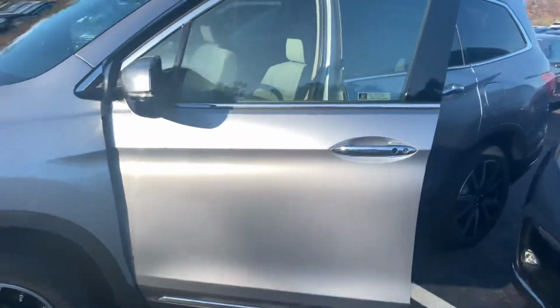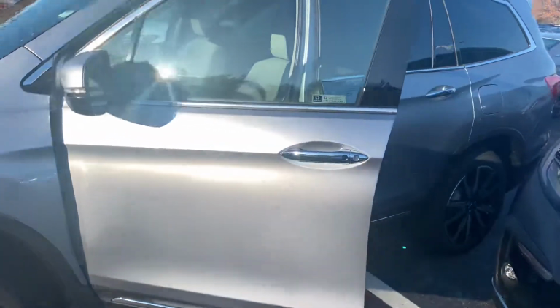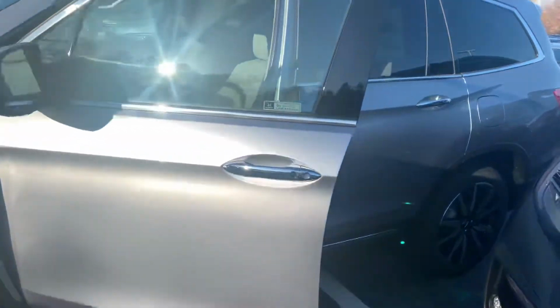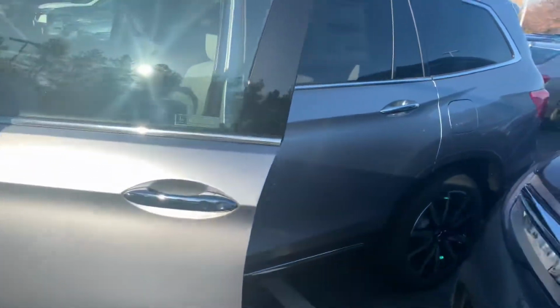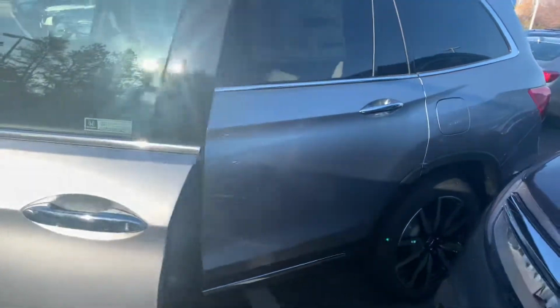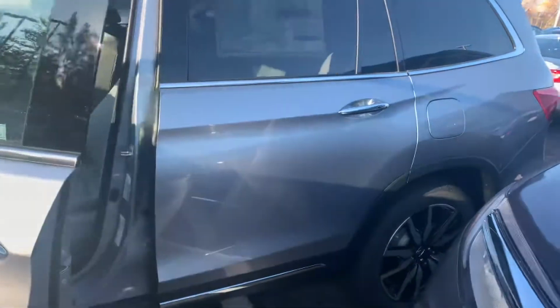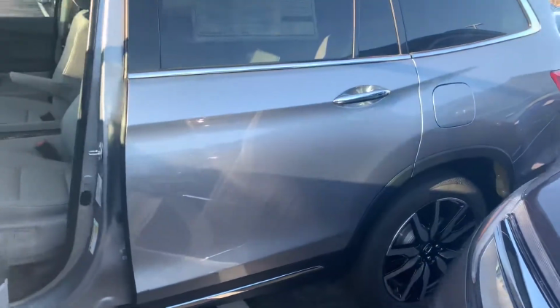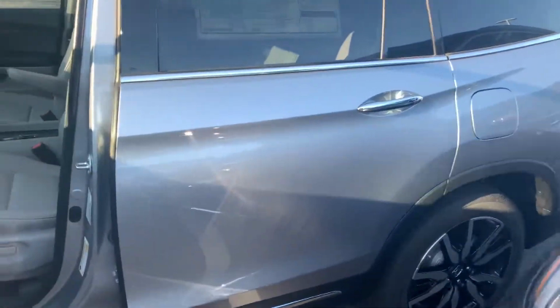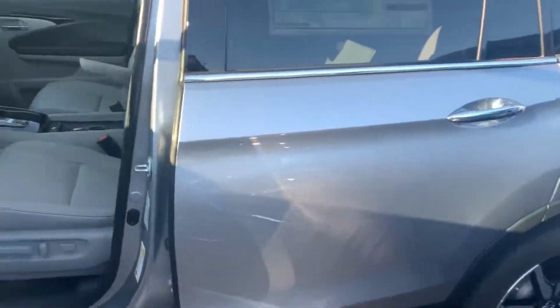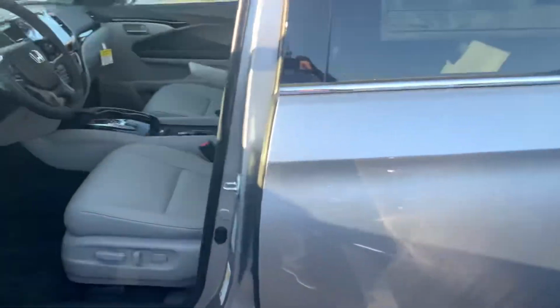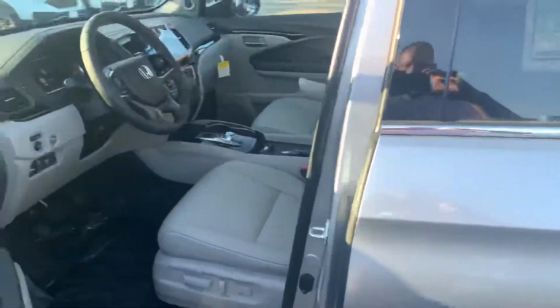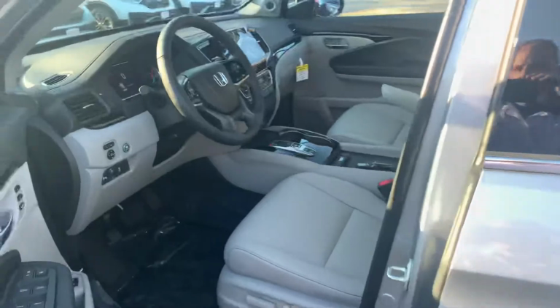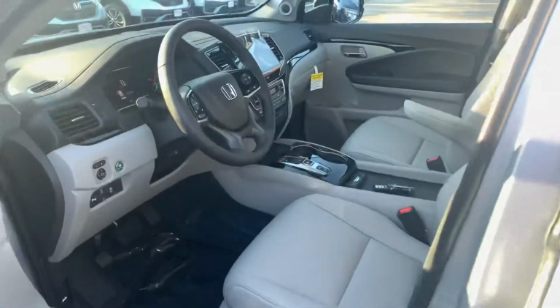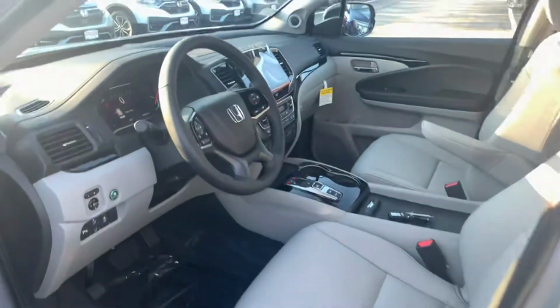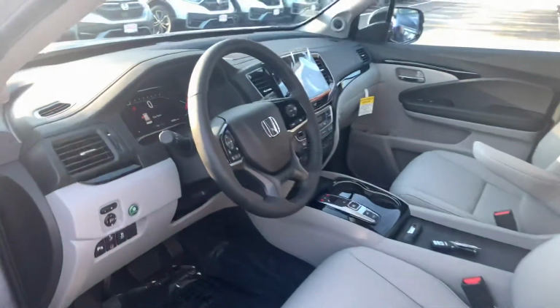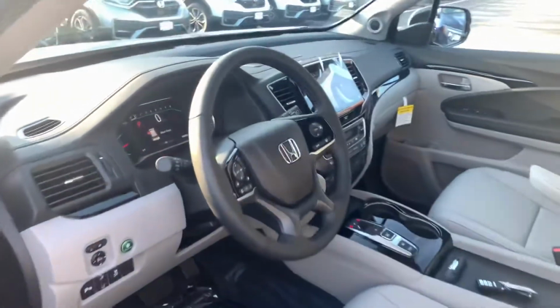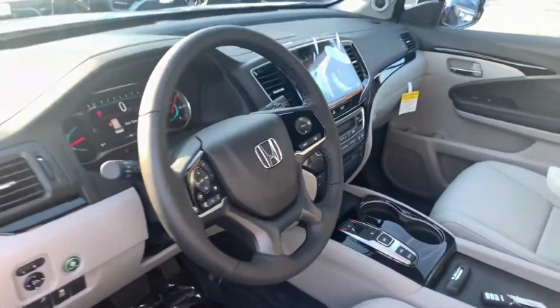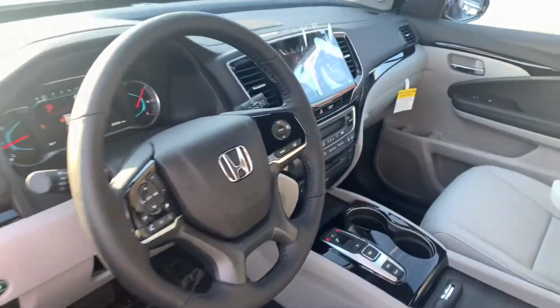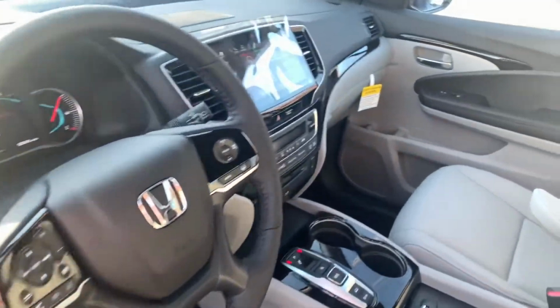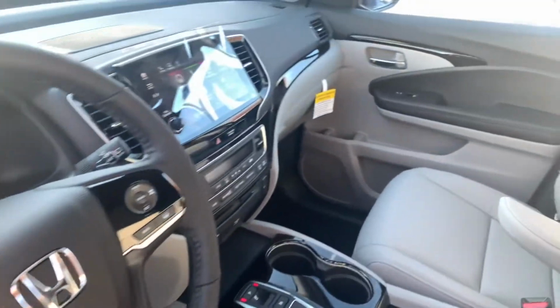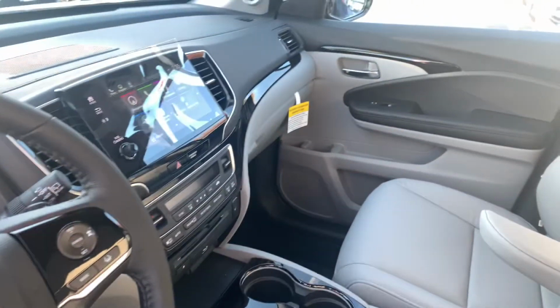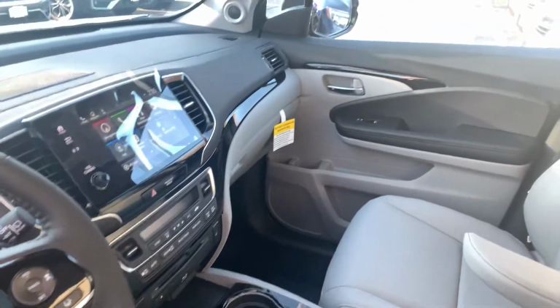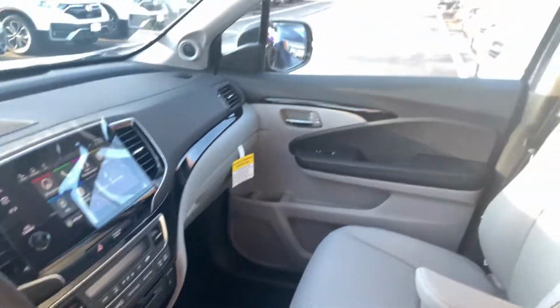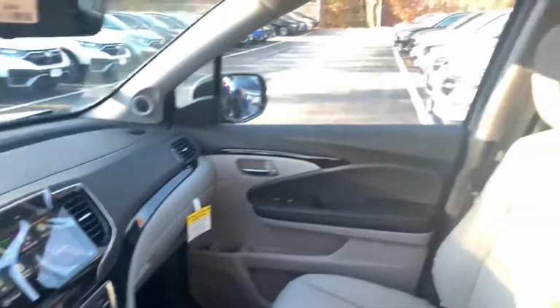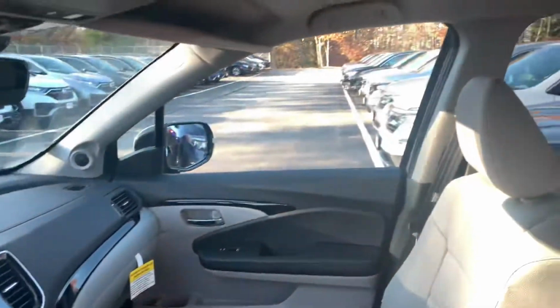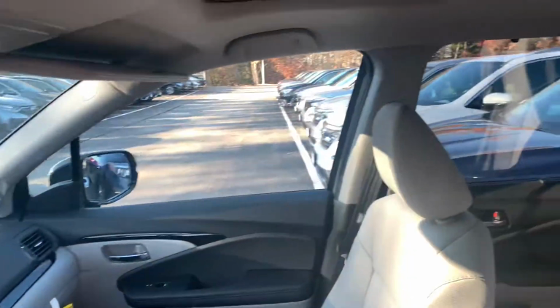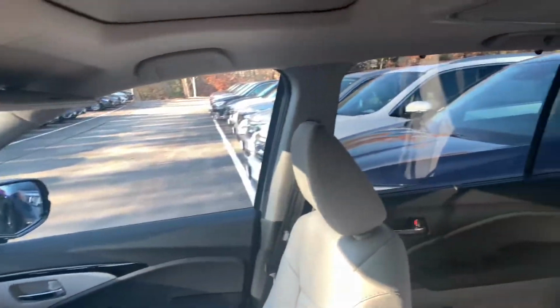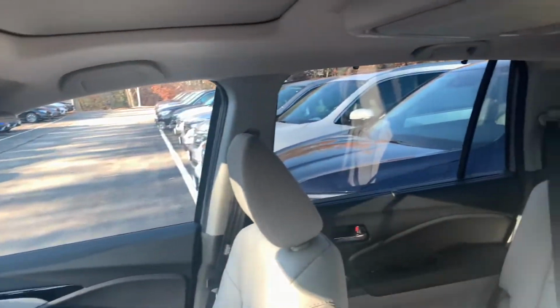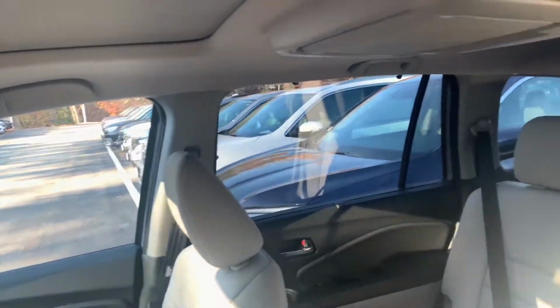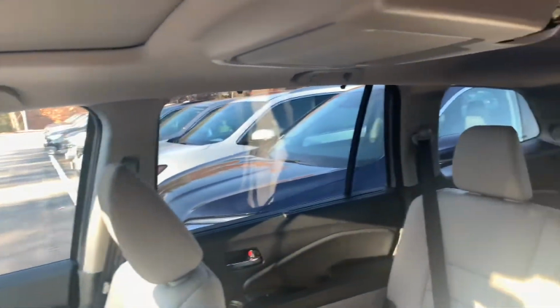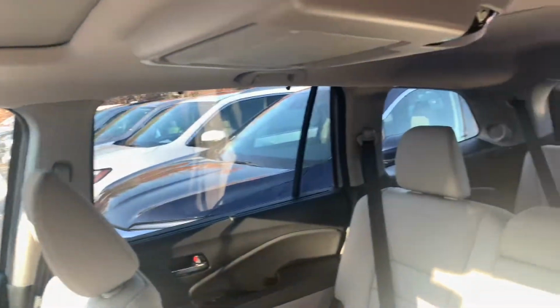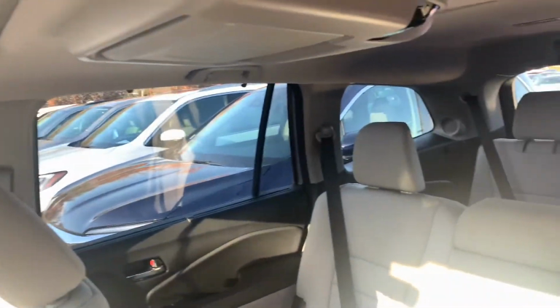The Touring, of course, represents one of the higher trim levels in the Pilot lineup and offers a bevy of fantastic features. You do get remote engine start built in this vehicle, push button start, and smart entry.